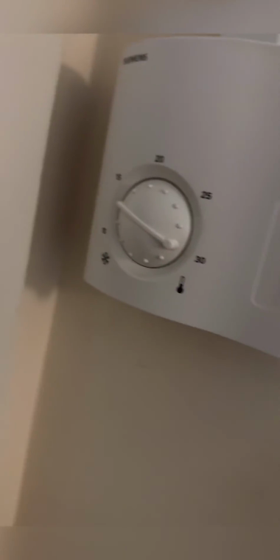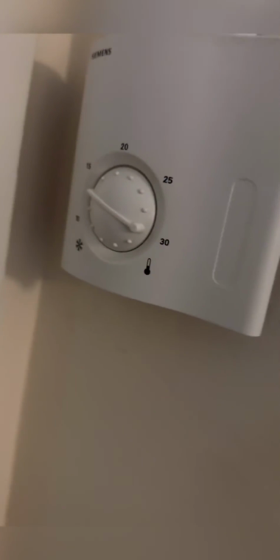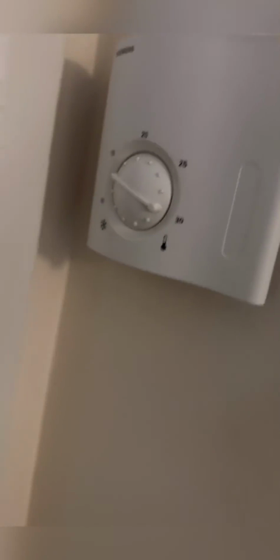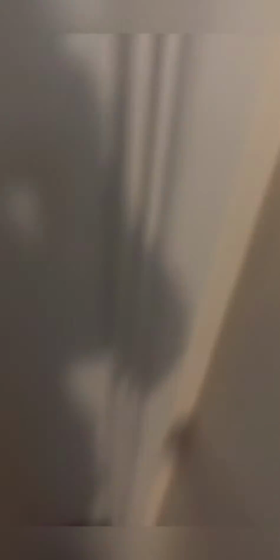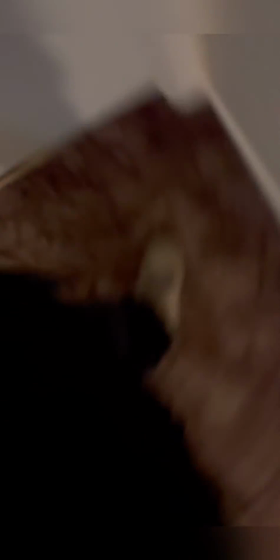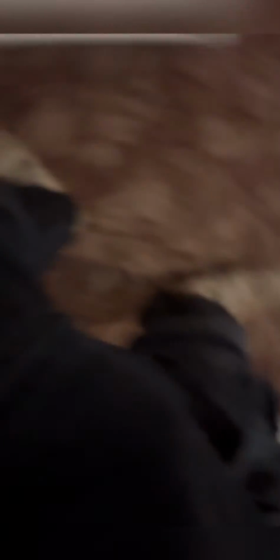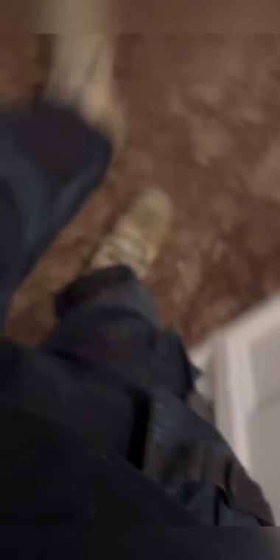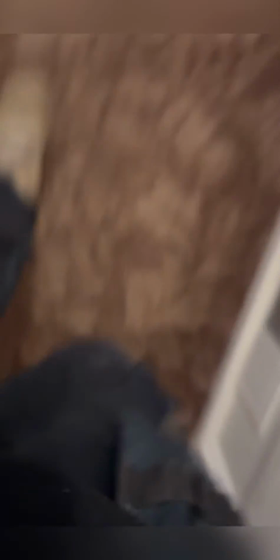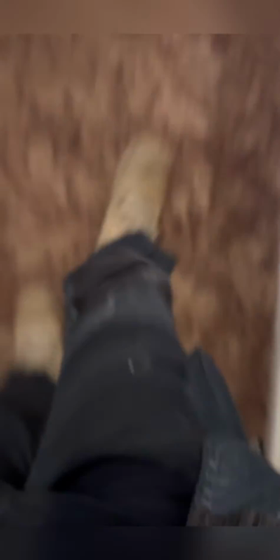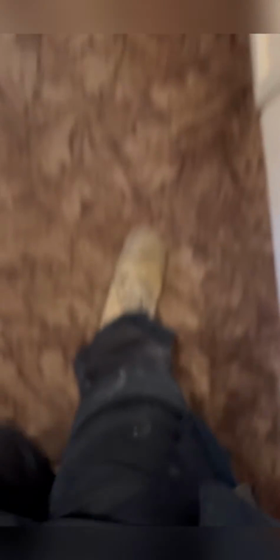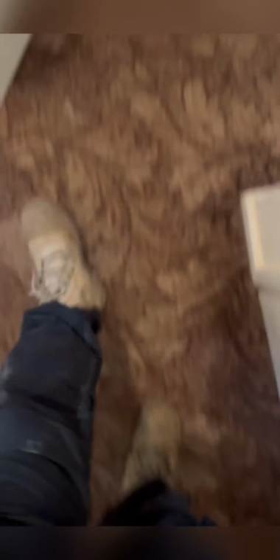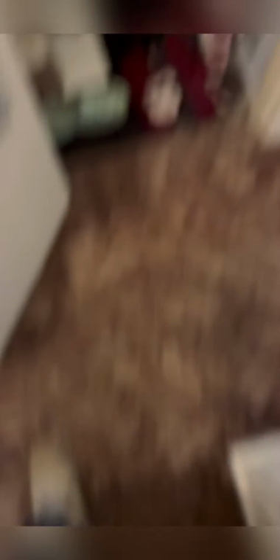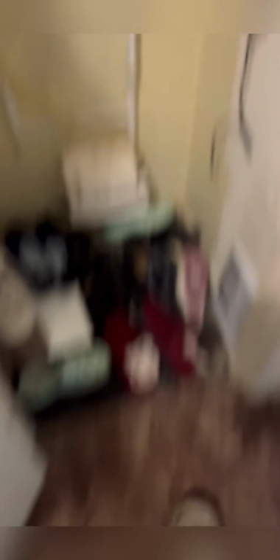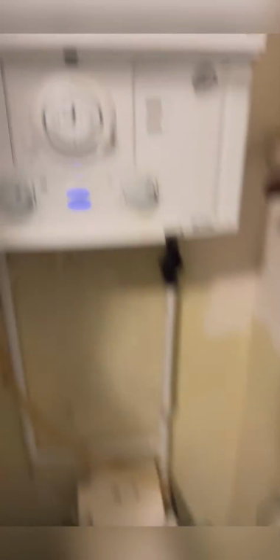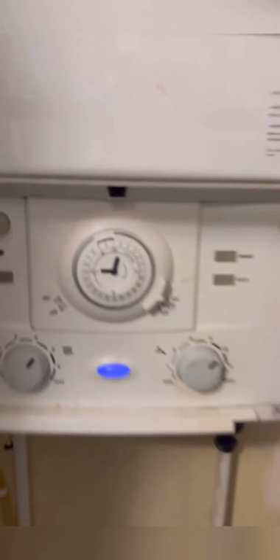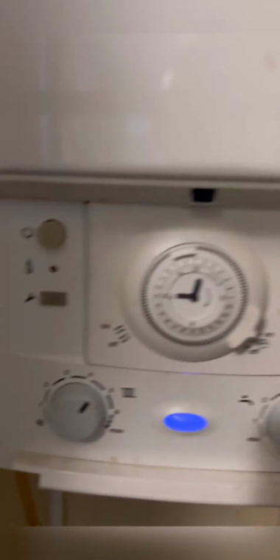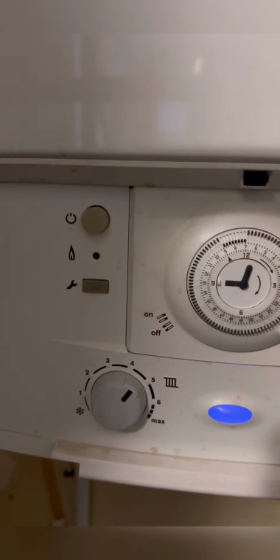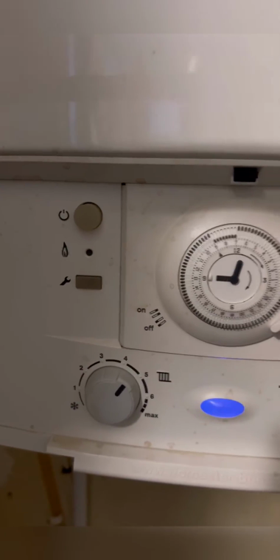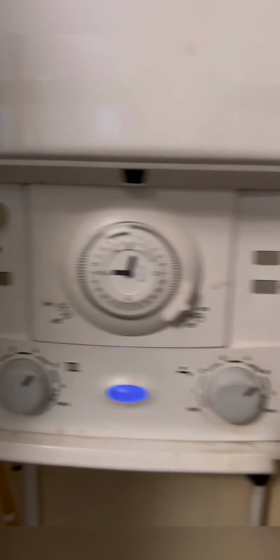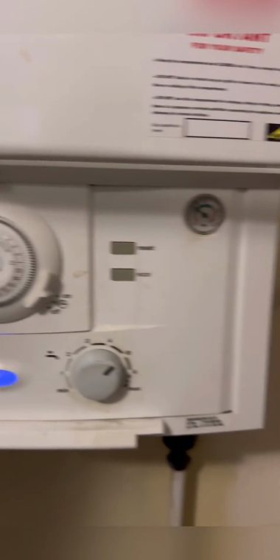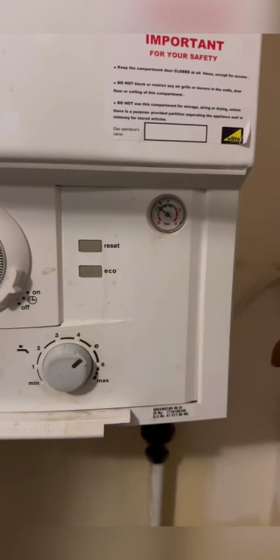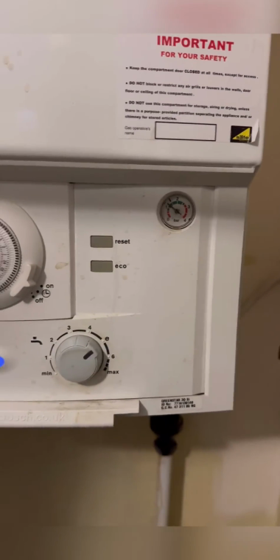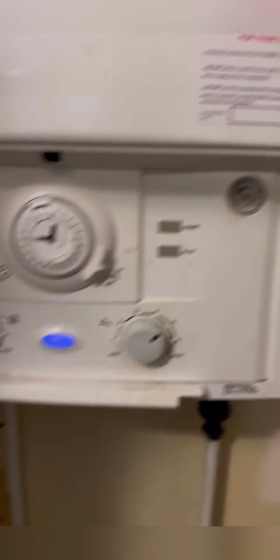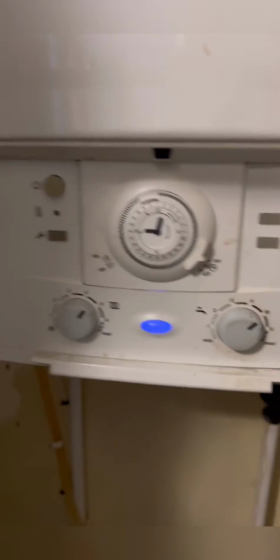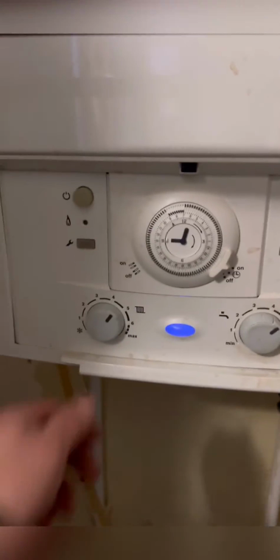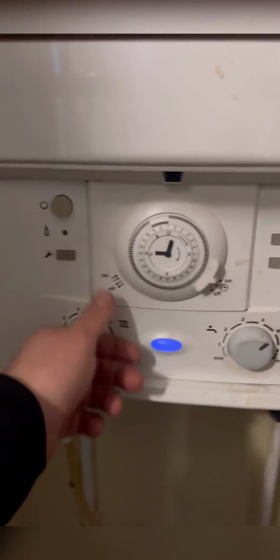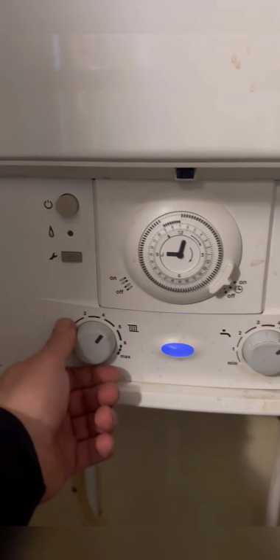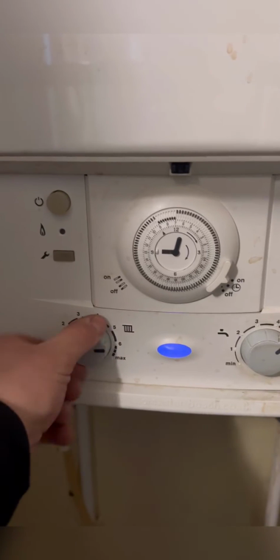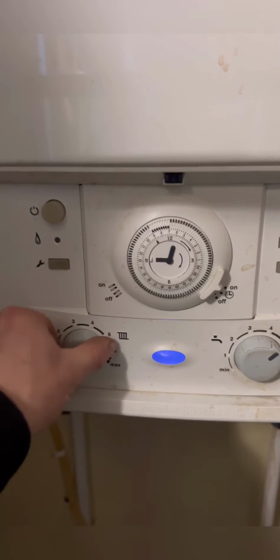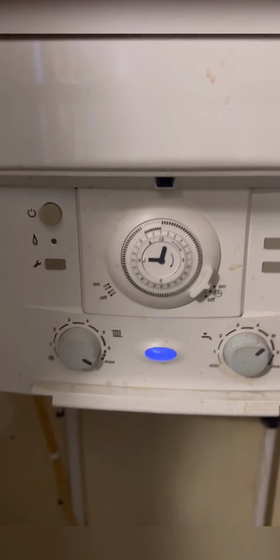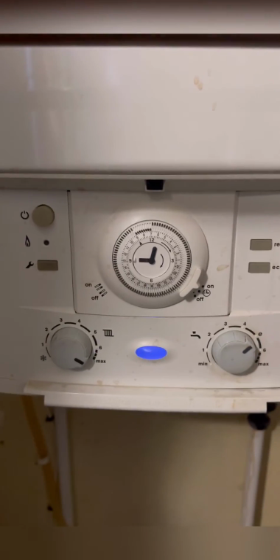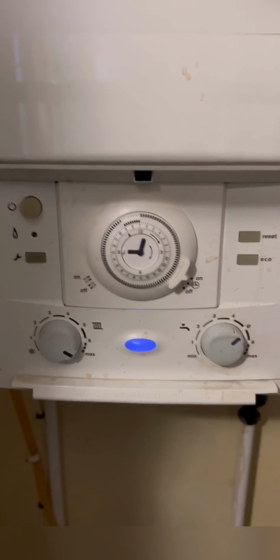Turn it all the way to max and then head back to the boiler and see what the boiler is doing. So the boiler is just sat idle, doesn't even recognise the demand.